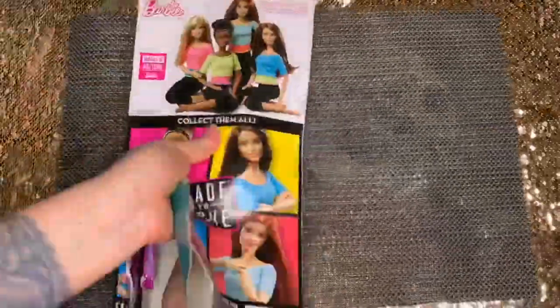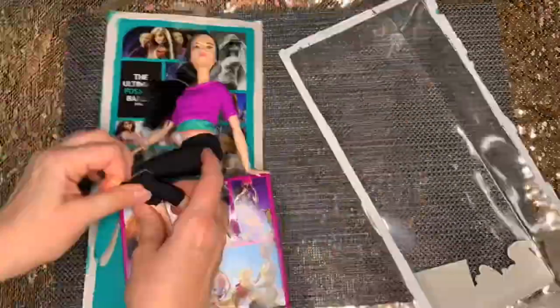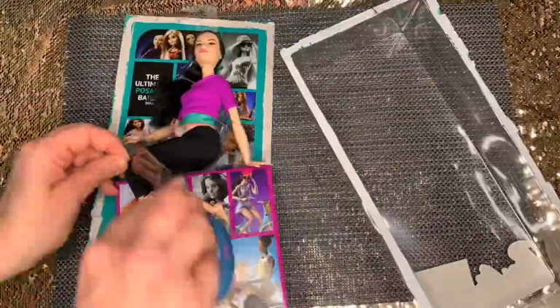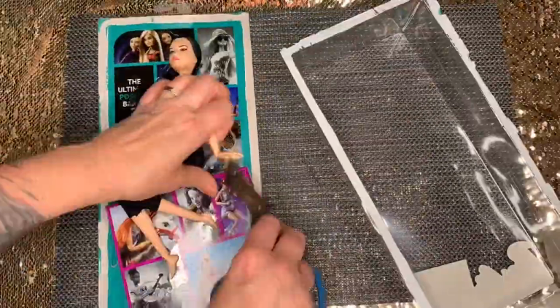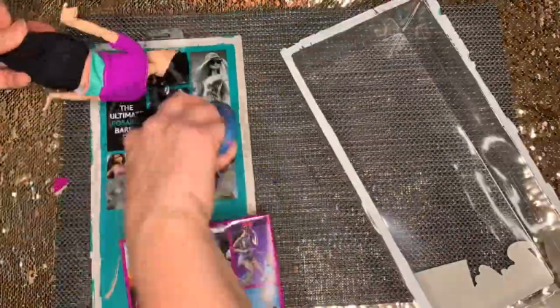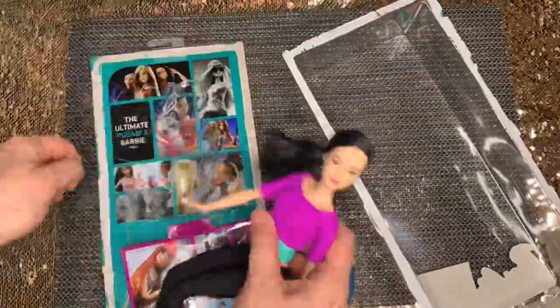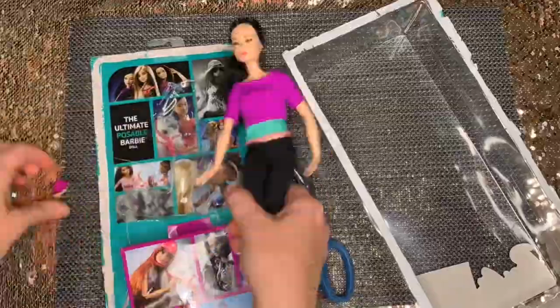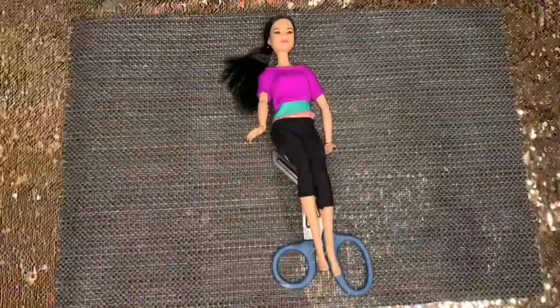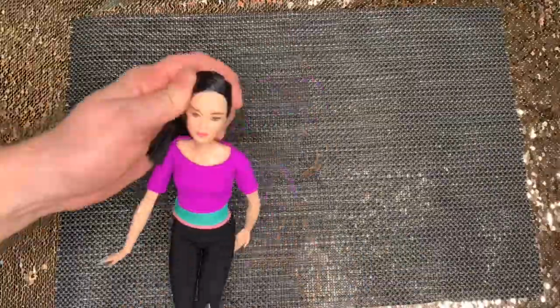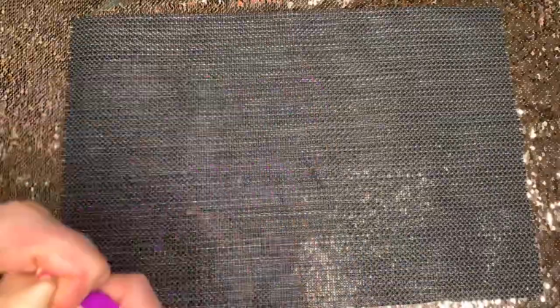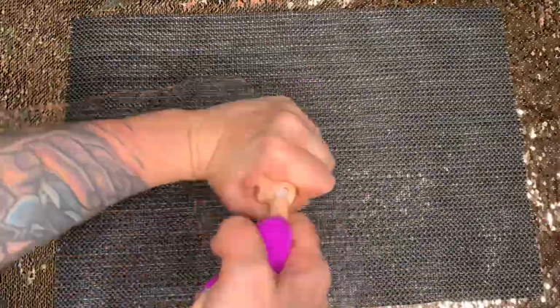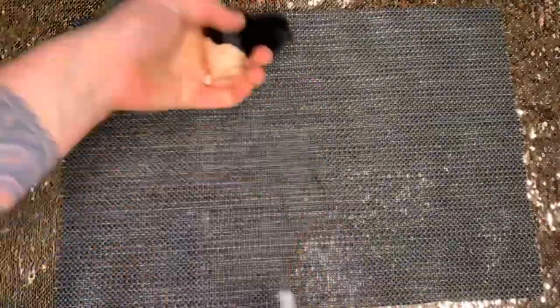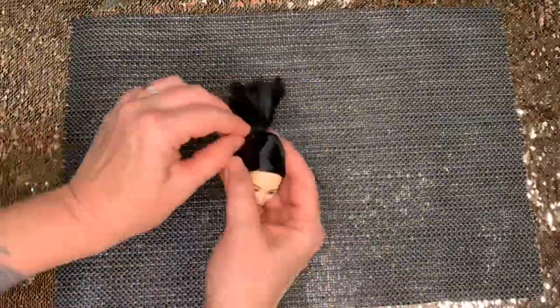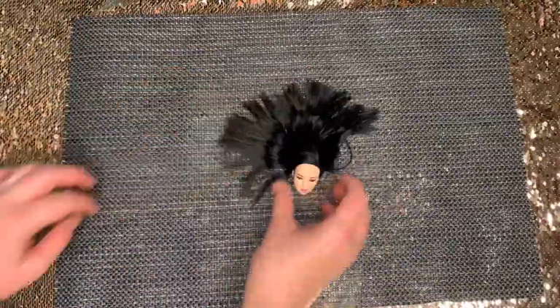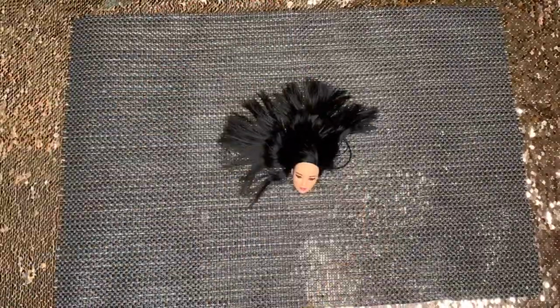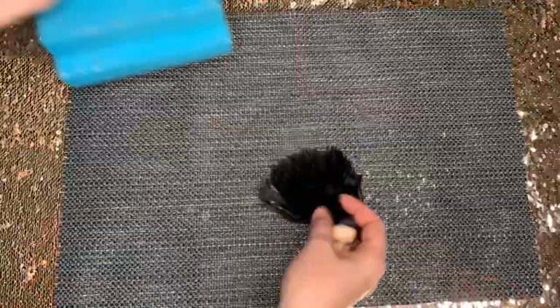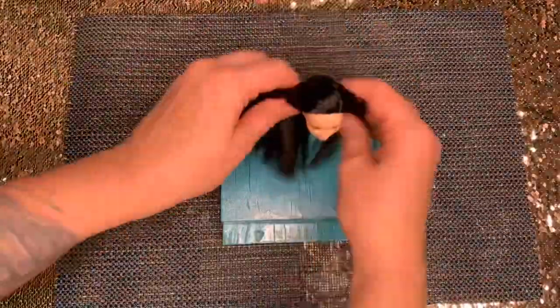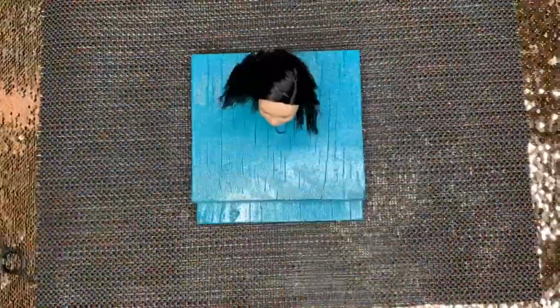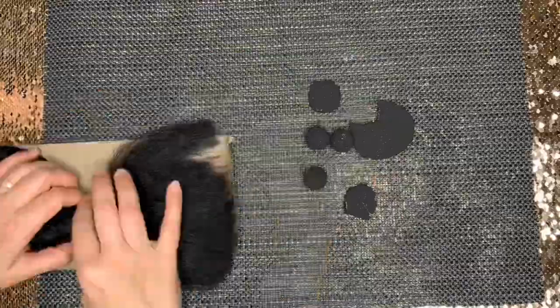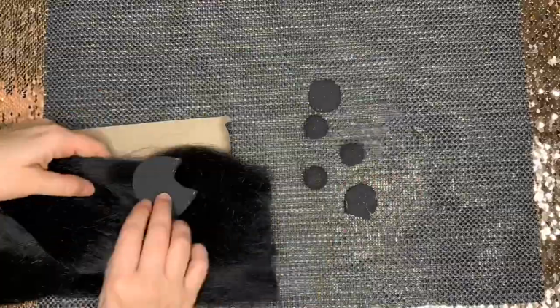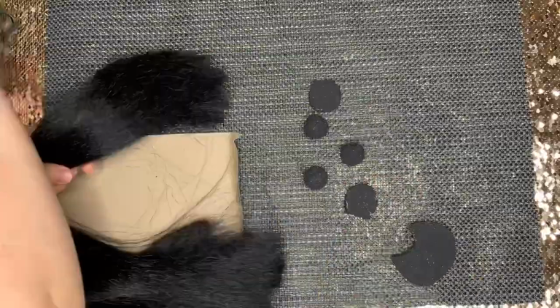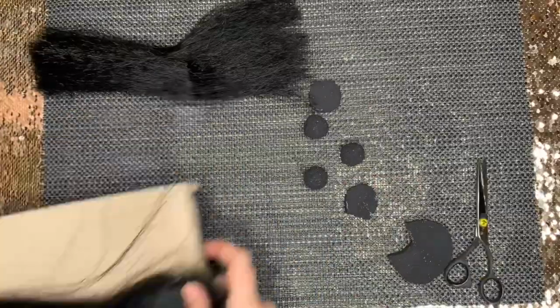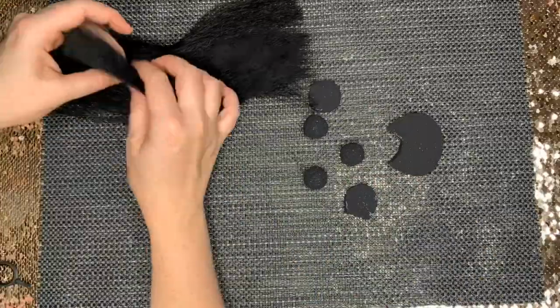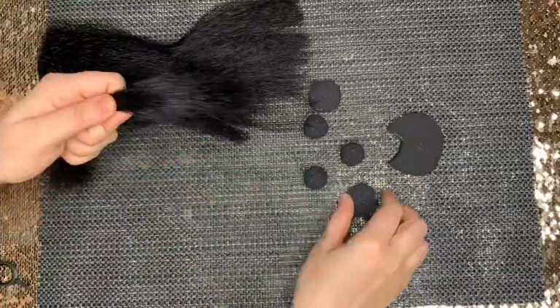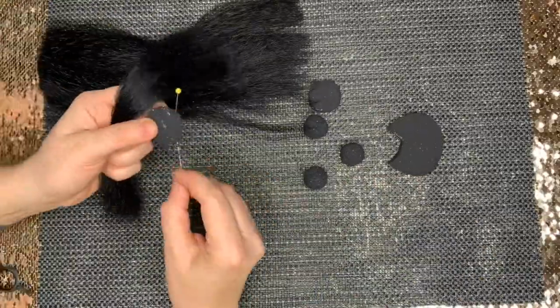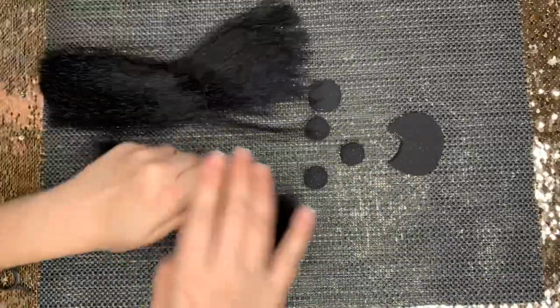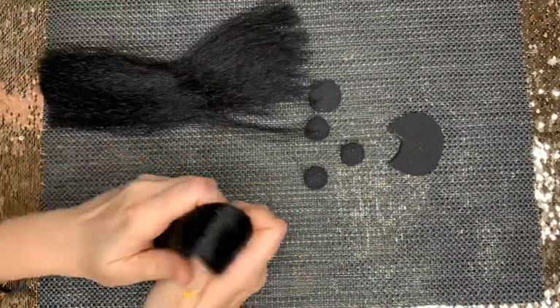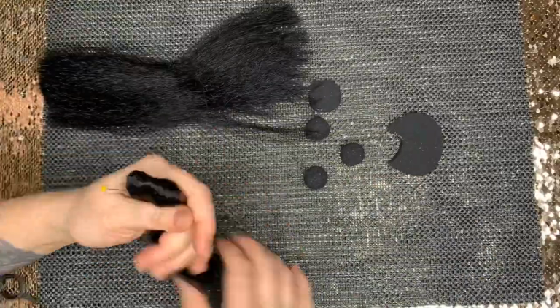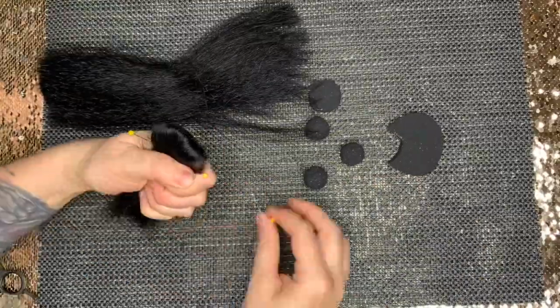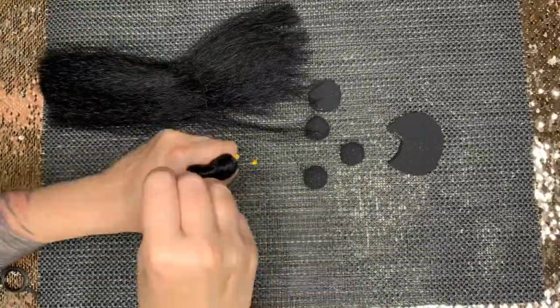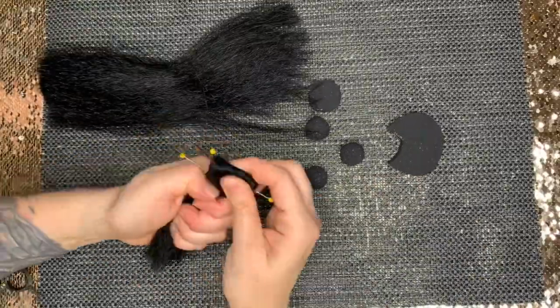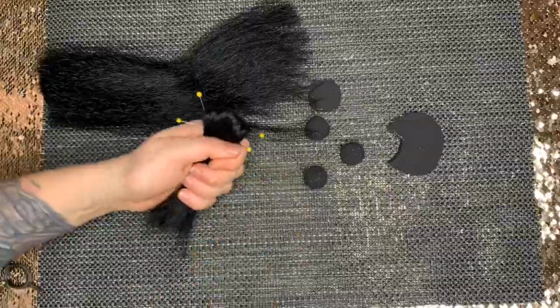Now it's time to decapitate the Barbie. Sorry Barbie and Barbie fans. Now that they are all dry, I will take my matching braiding hair and cover the foam structures.